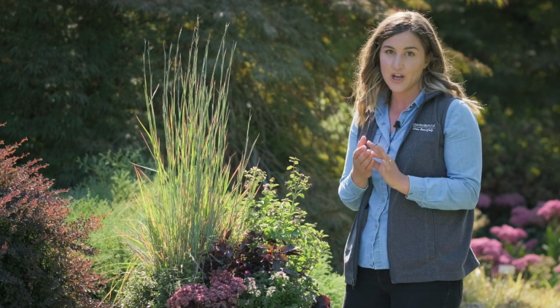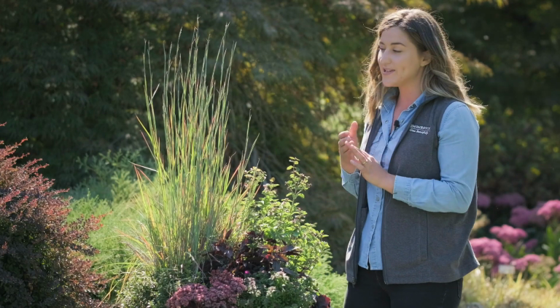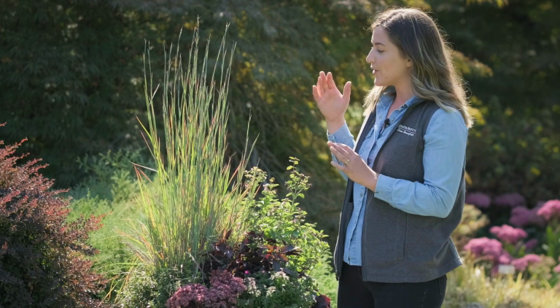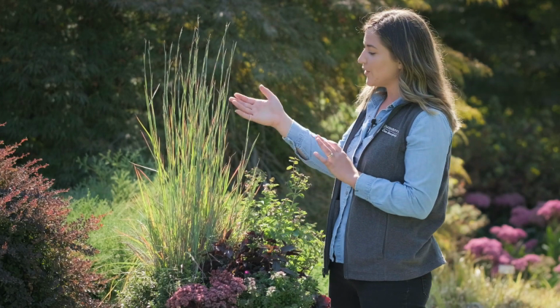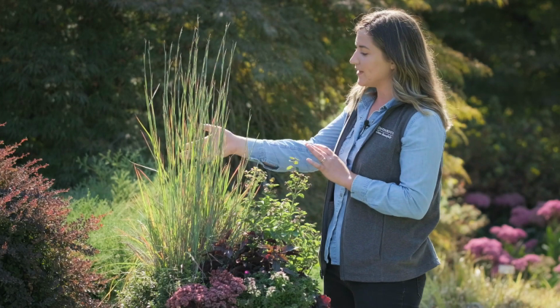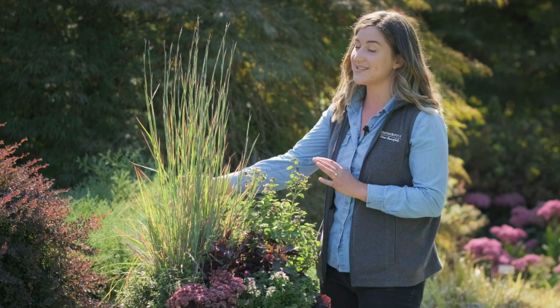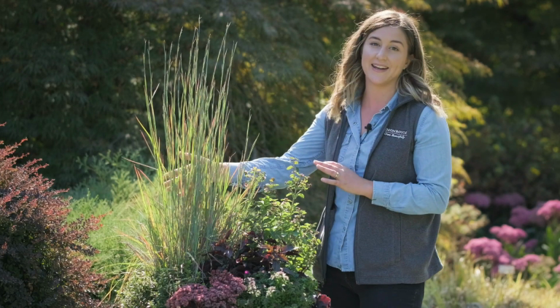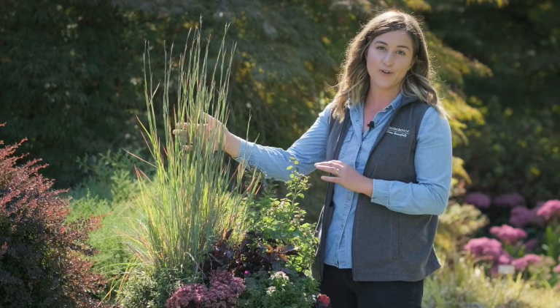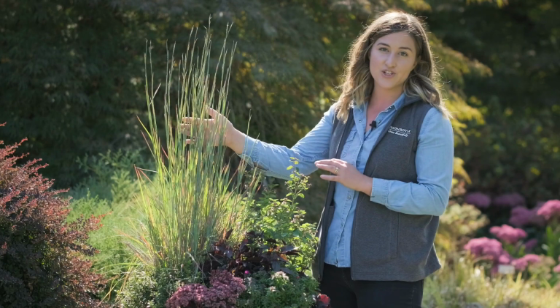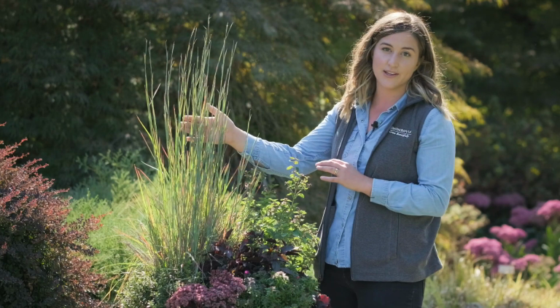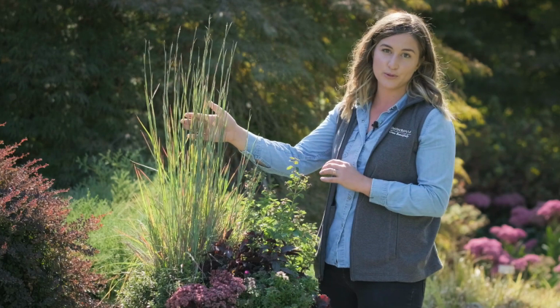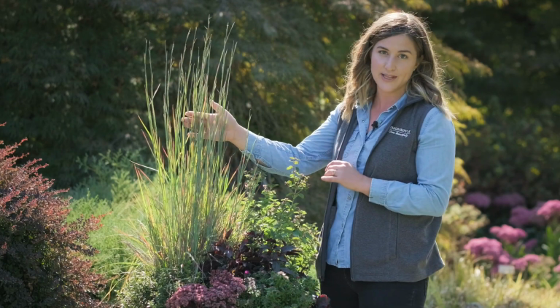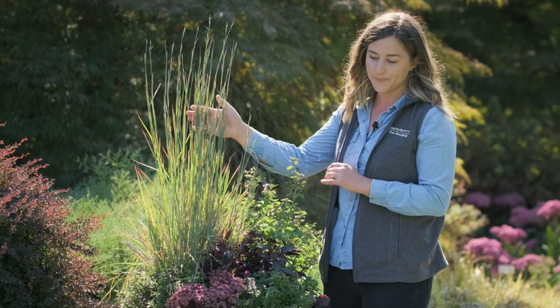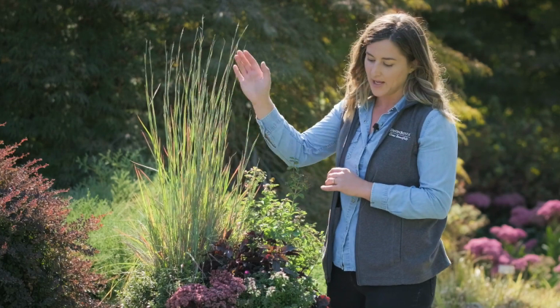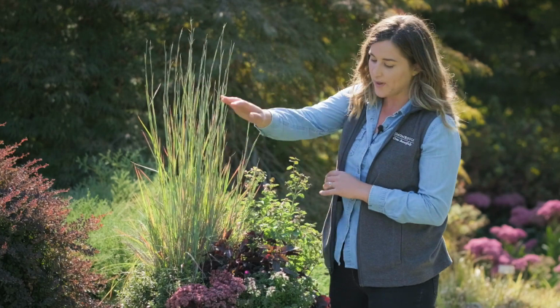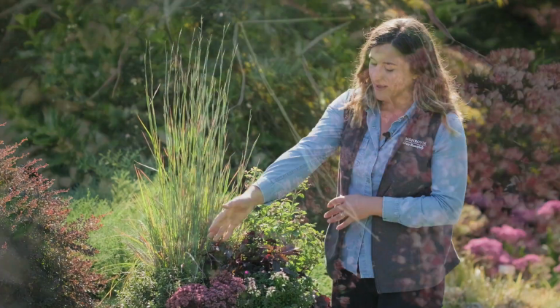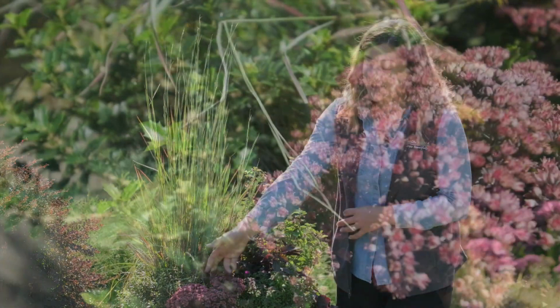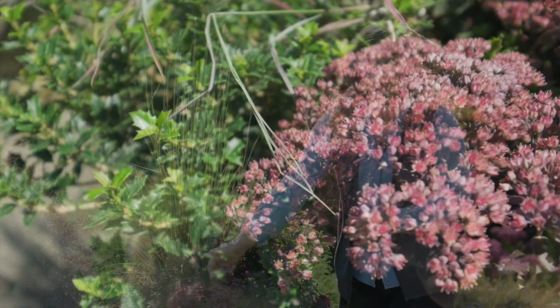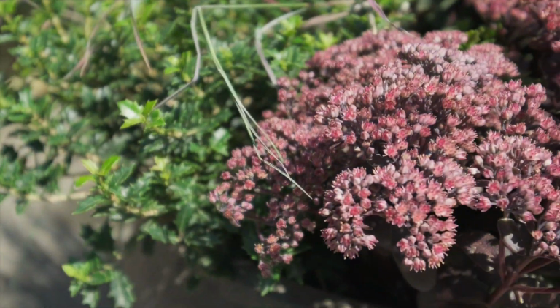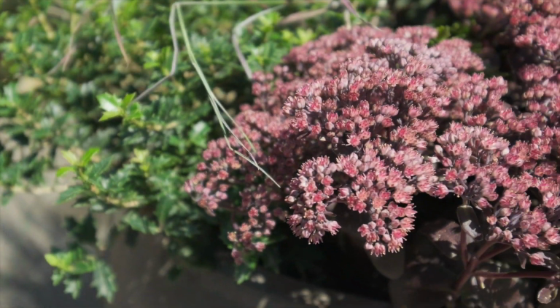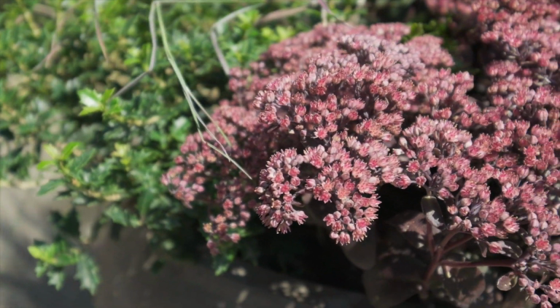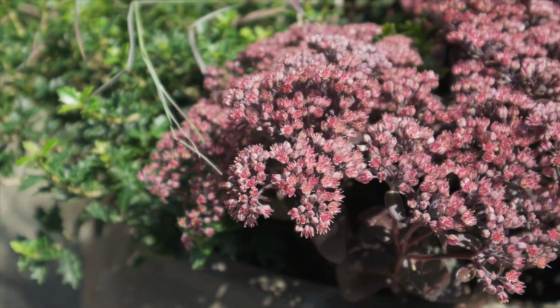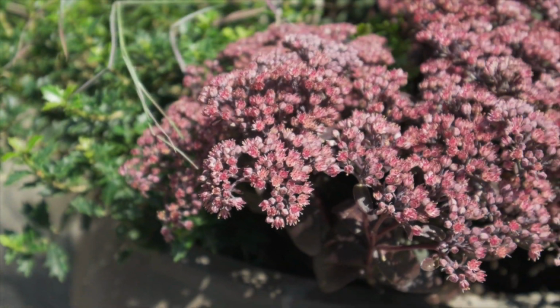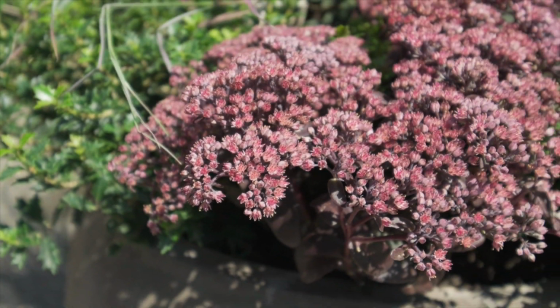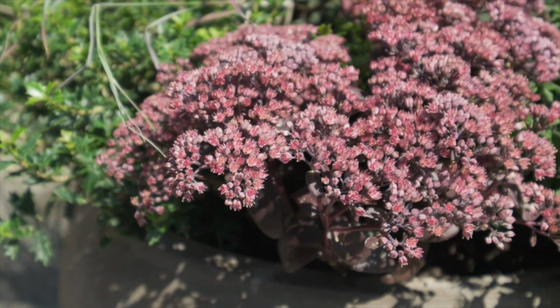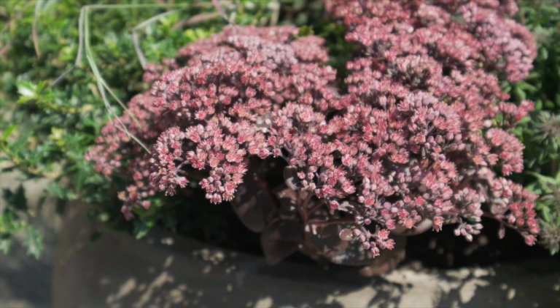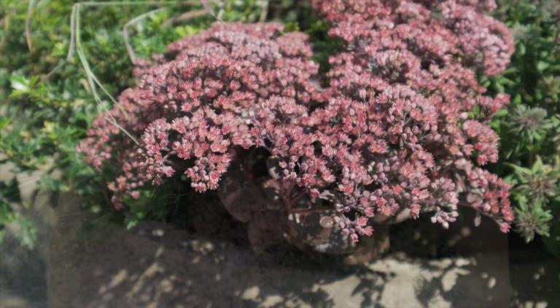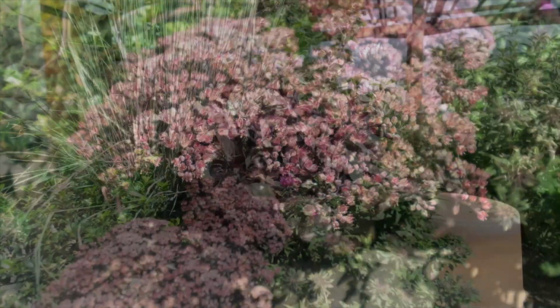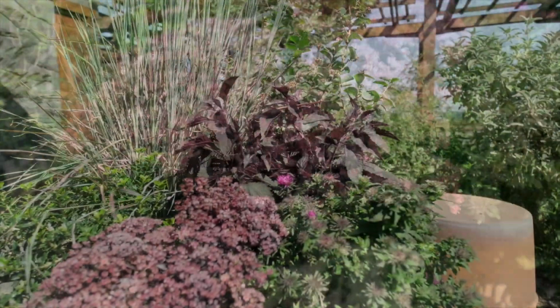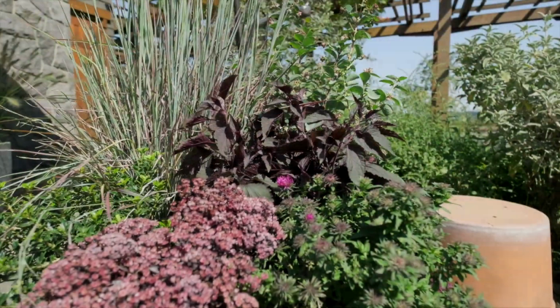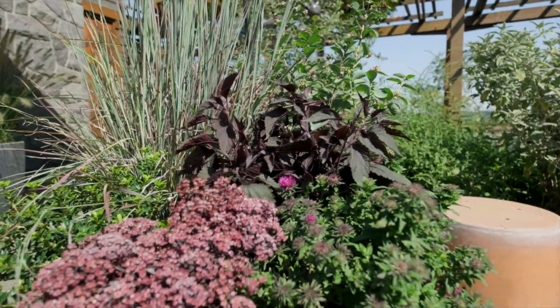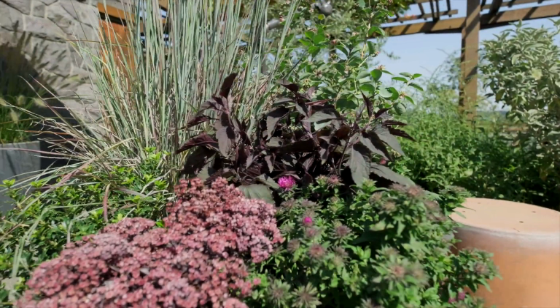We started with the Standing Ovation little bluestem, we added Sedum Dark Magic, and then next to it this purple flowering aster.